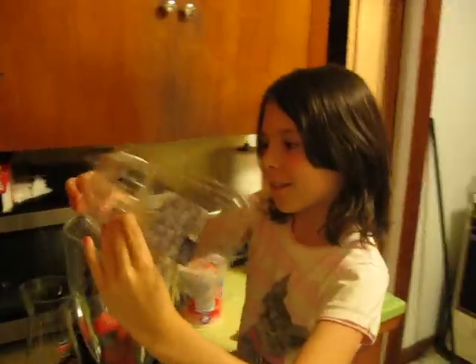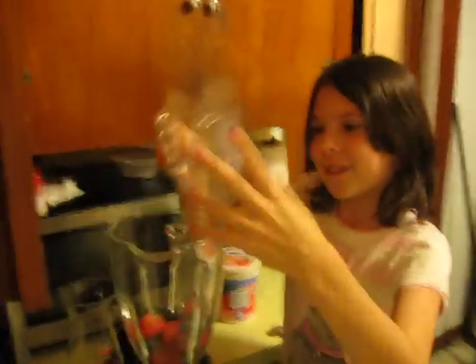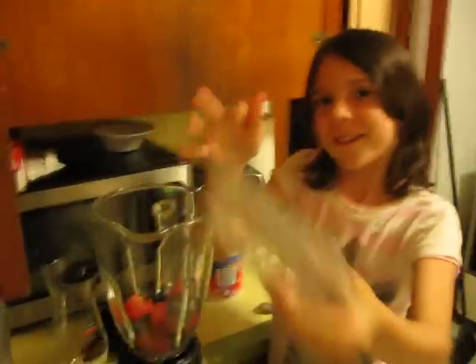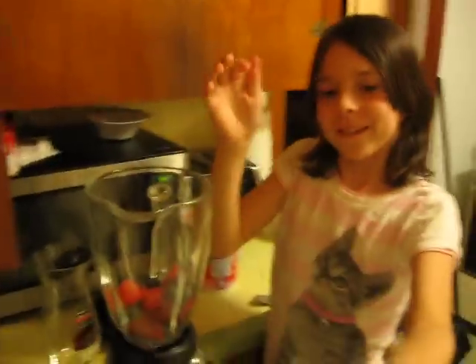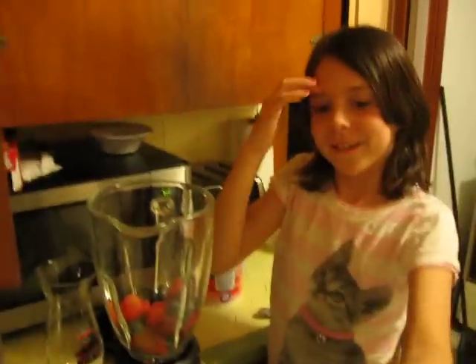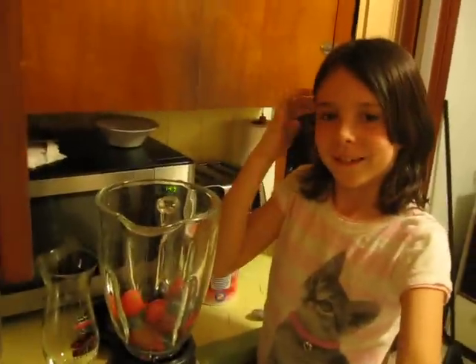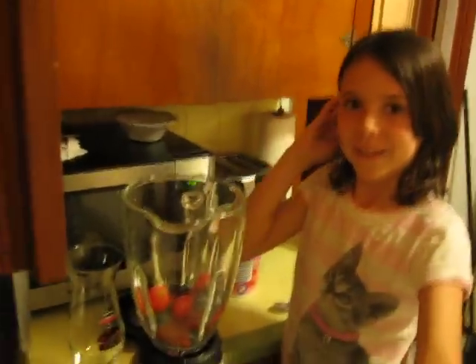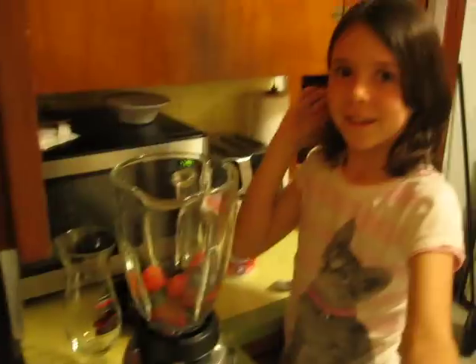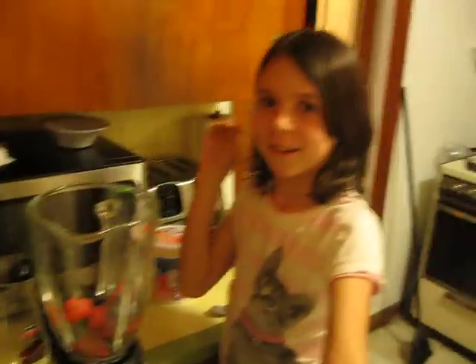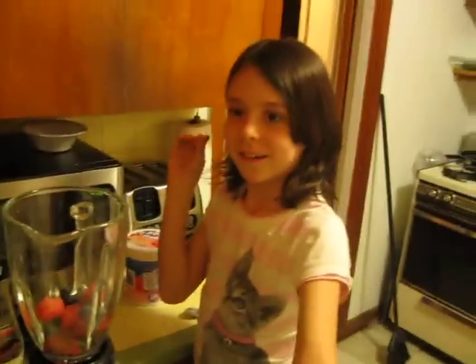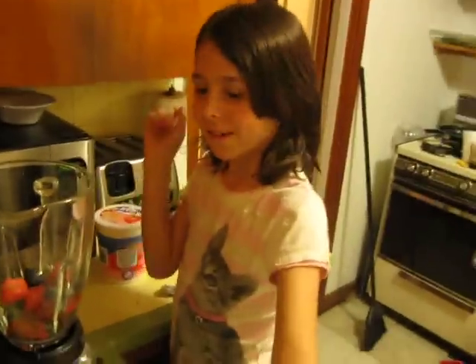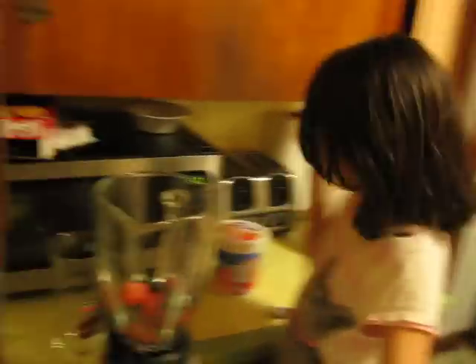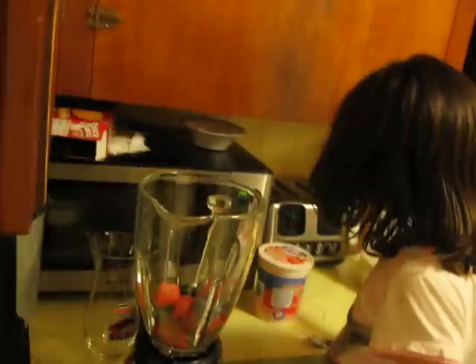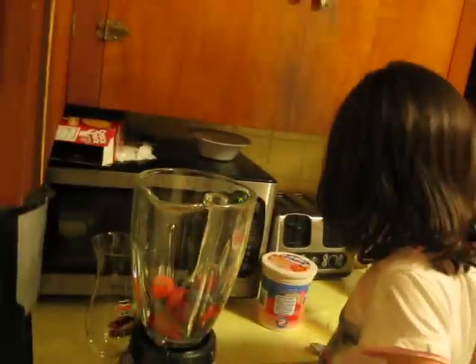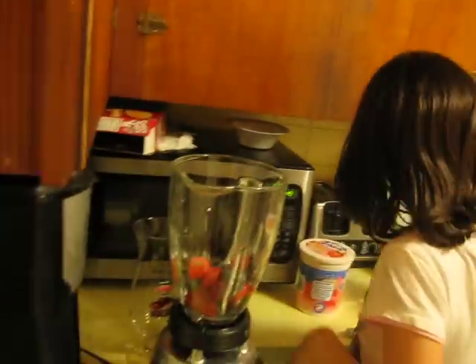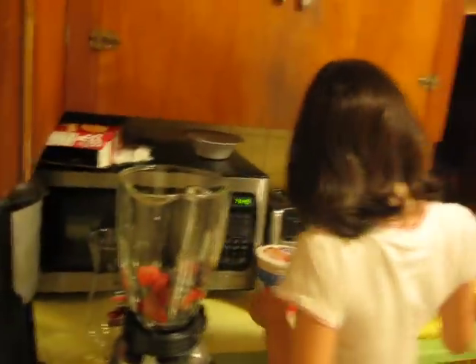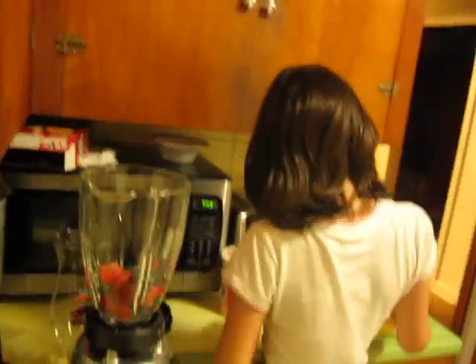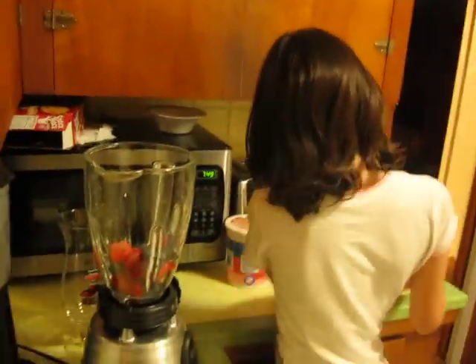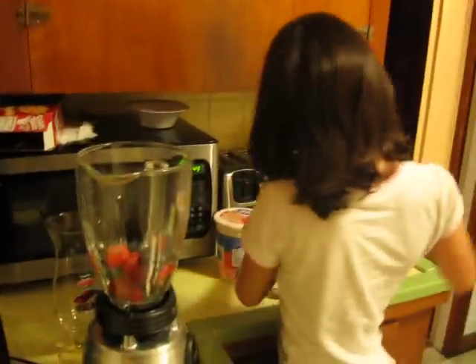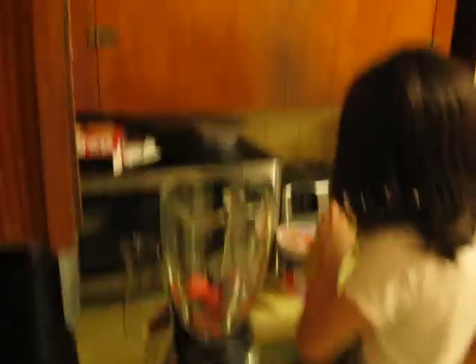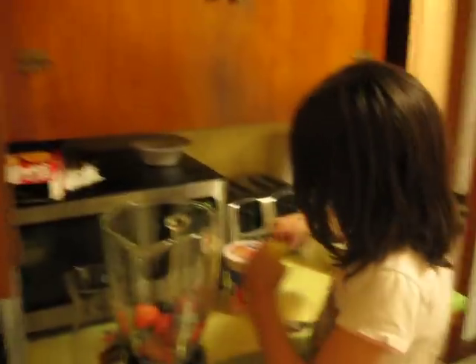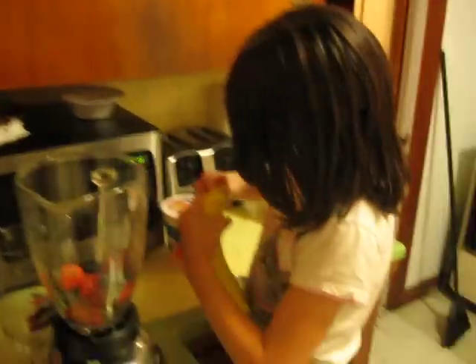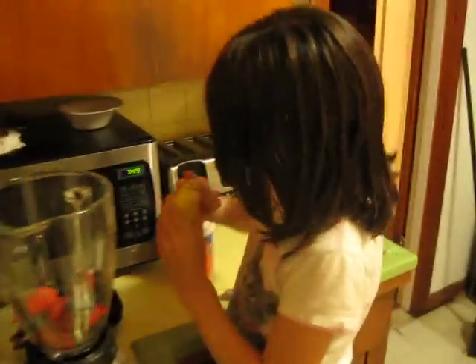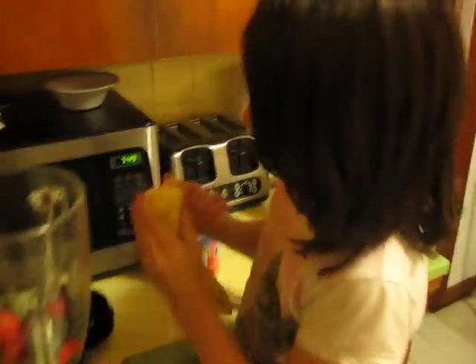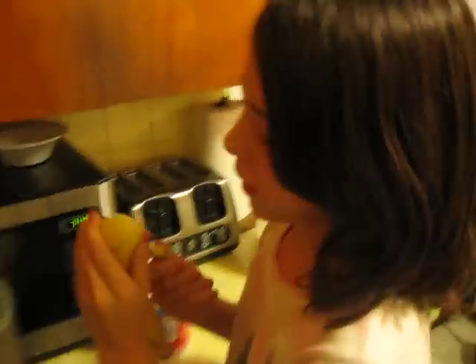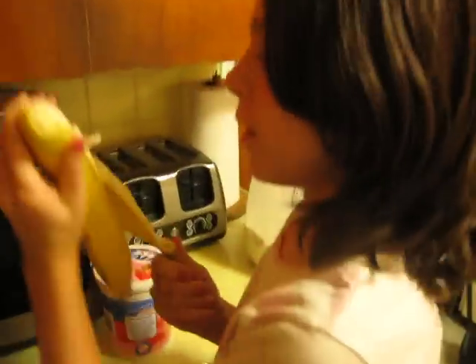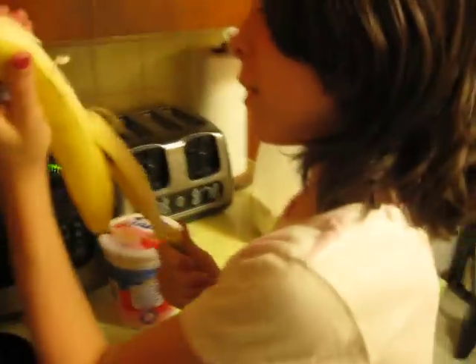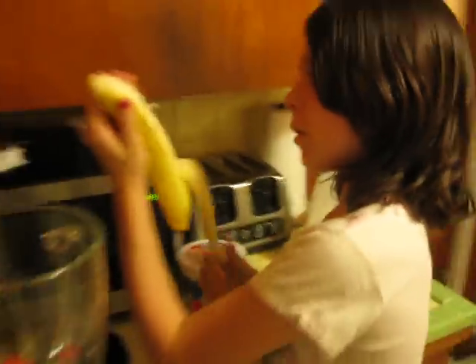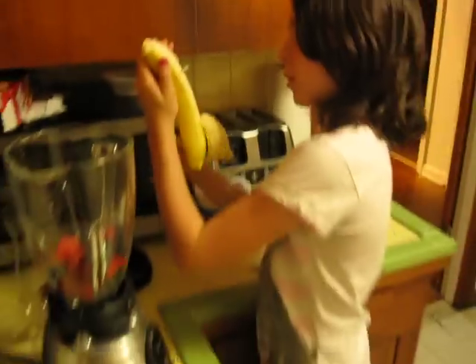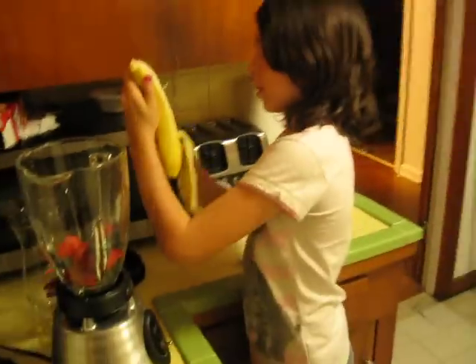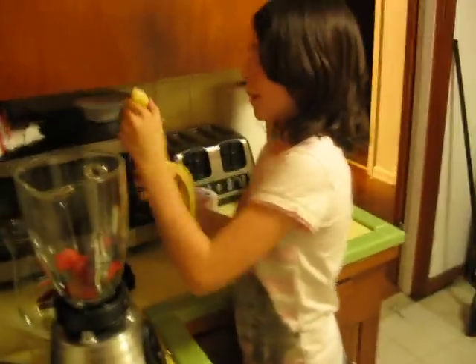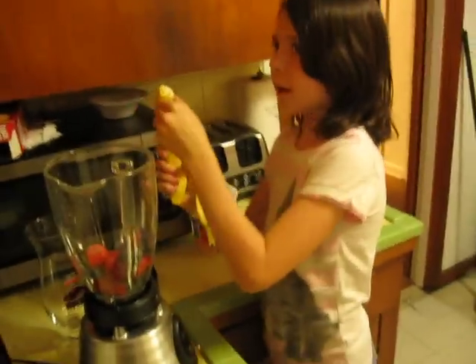We don't have the greatest kitchen setup — it would be nice to have an island. Then, get your banana.